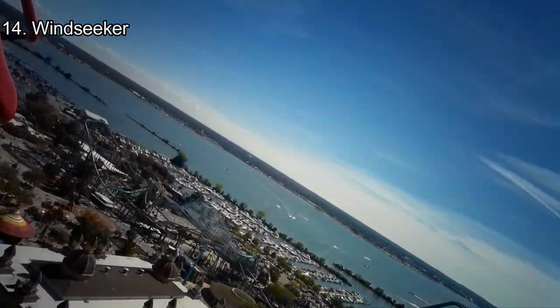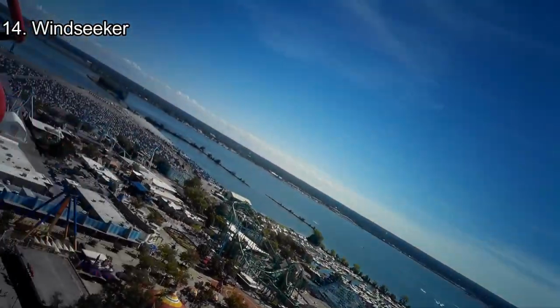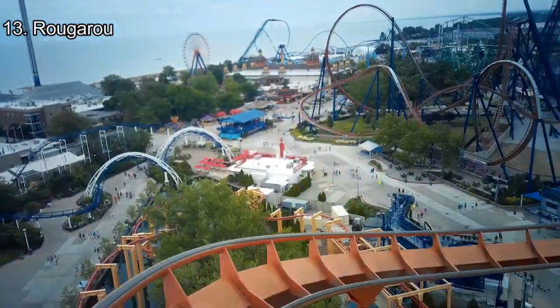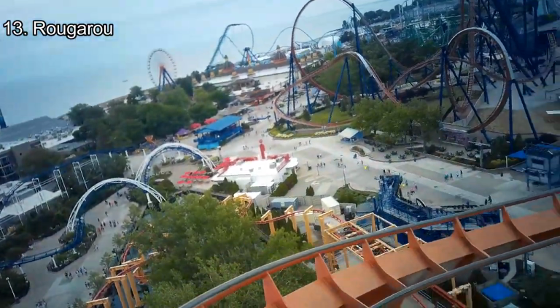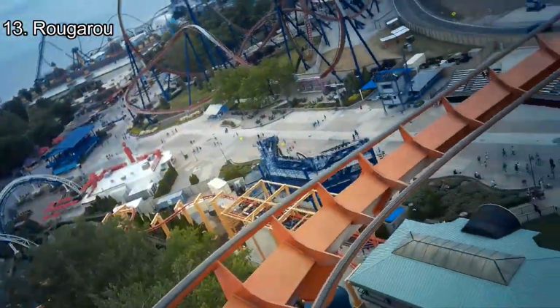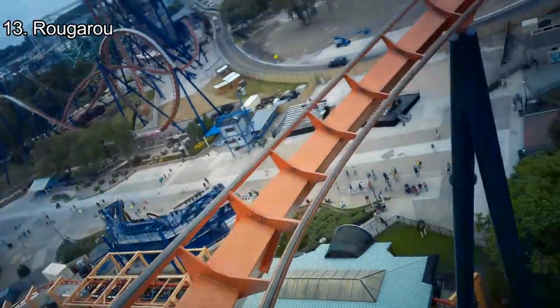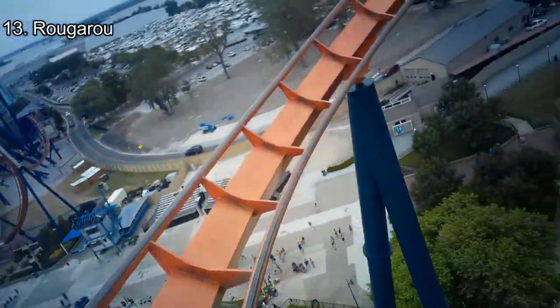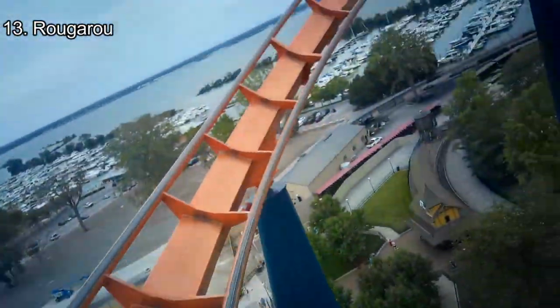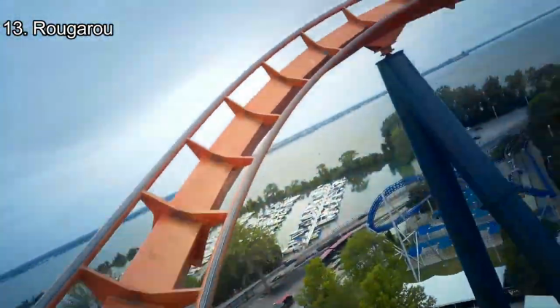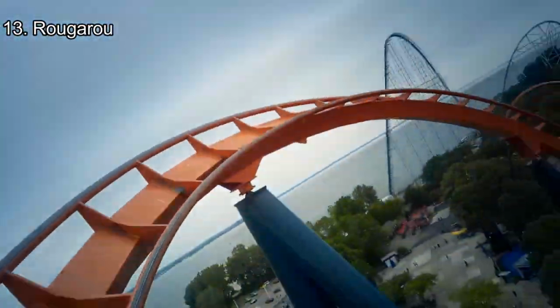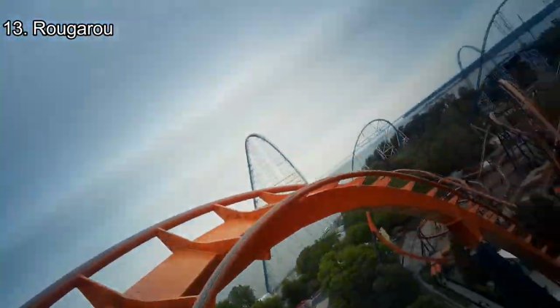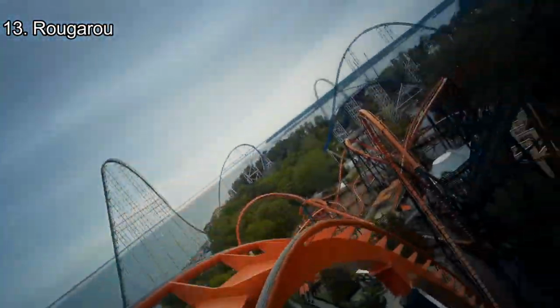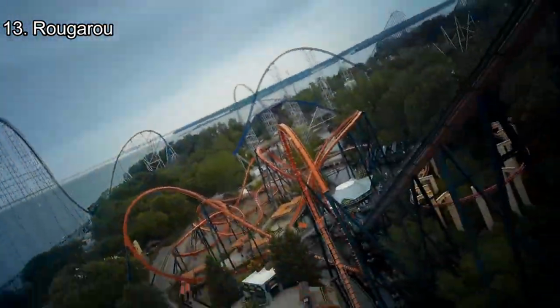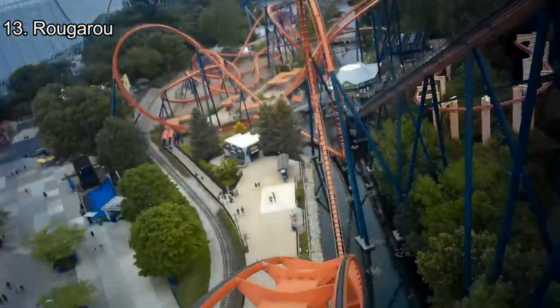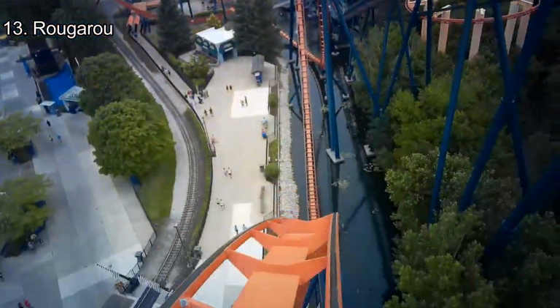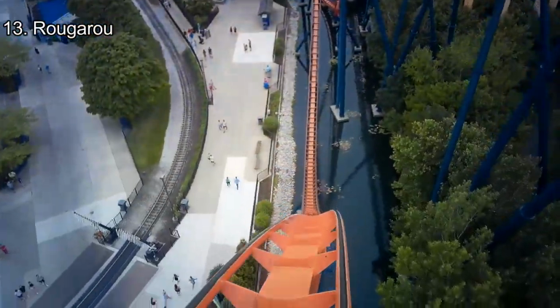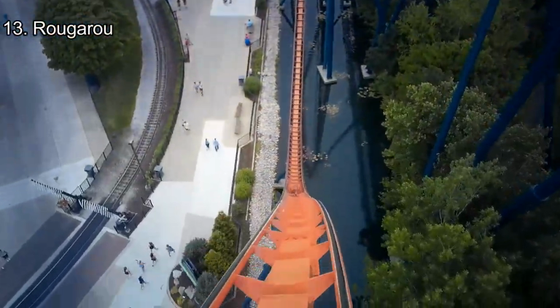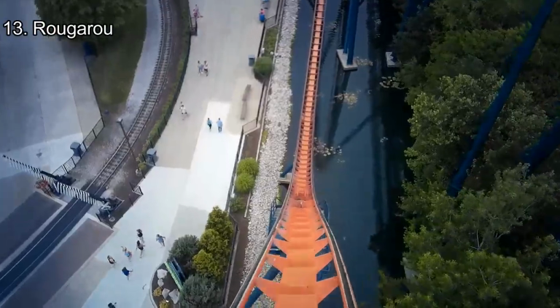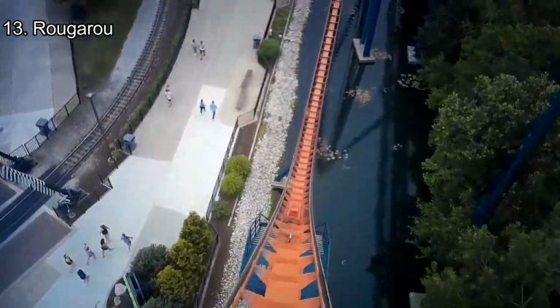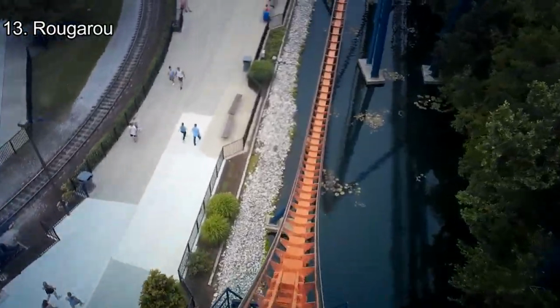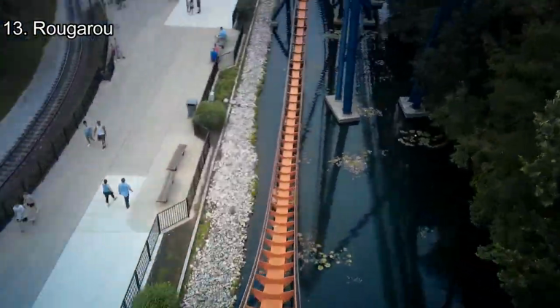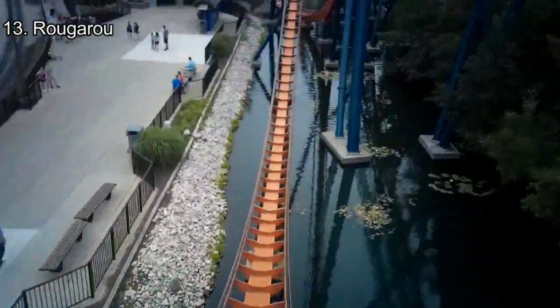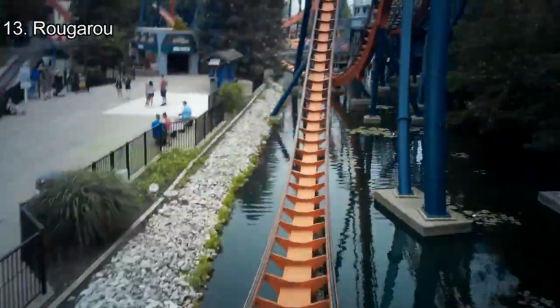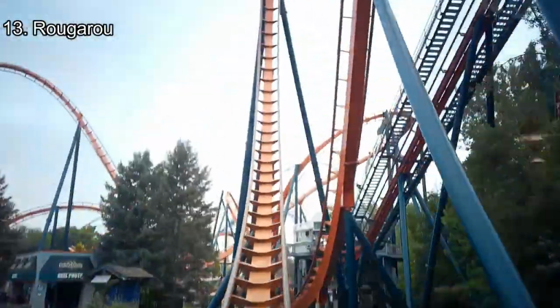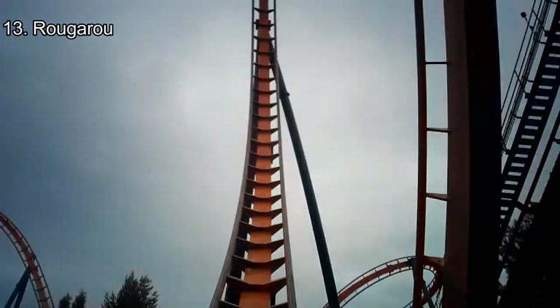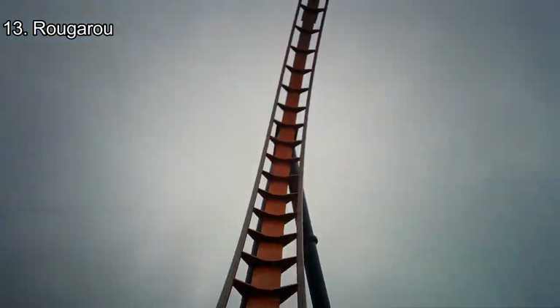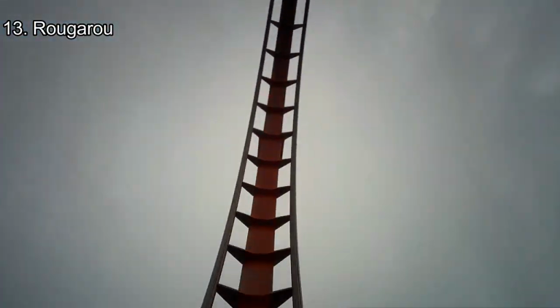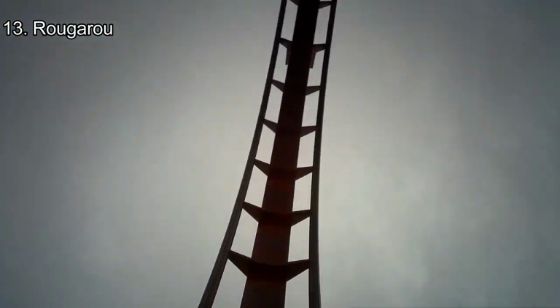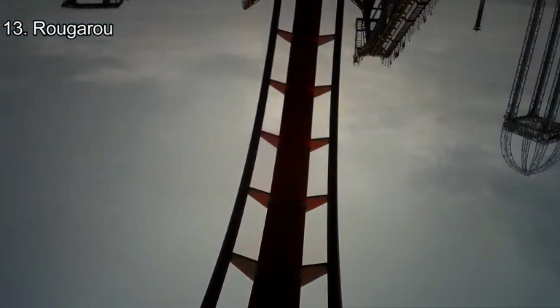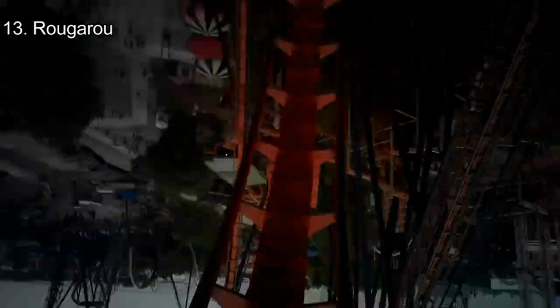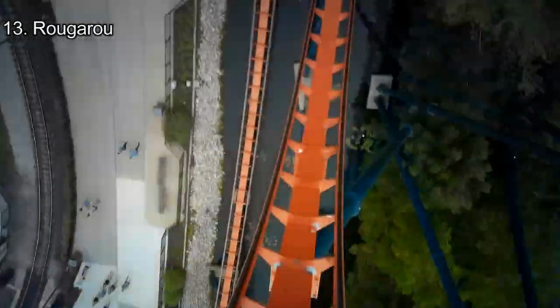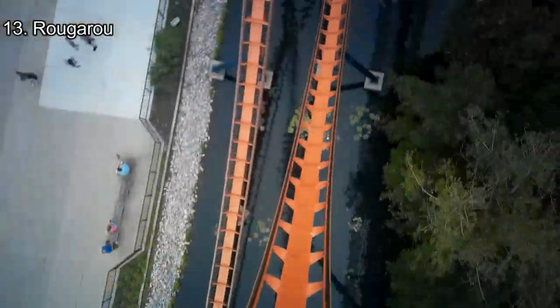Number 13: Rougarou. Rougarou is a forgettable coaster, but it has some pretty intense elements. While the second half can really hurt your ears if you're not prepared enough, the Titan versions can cause some fun positives and negatives. Rougarou is a nice ride to hop on when the line is short.